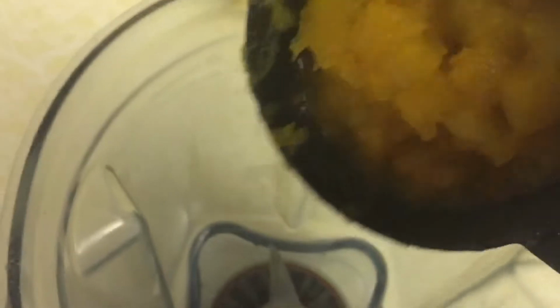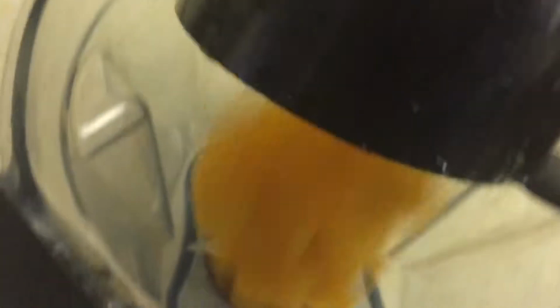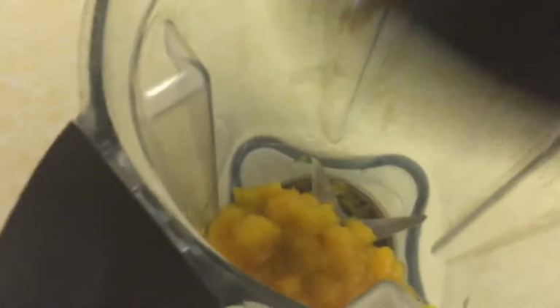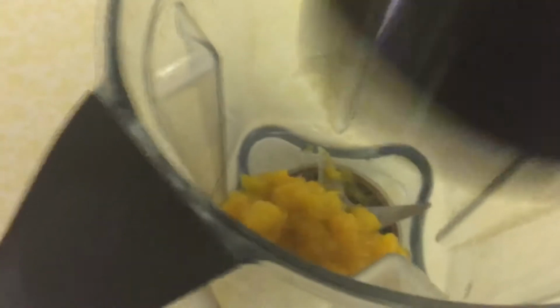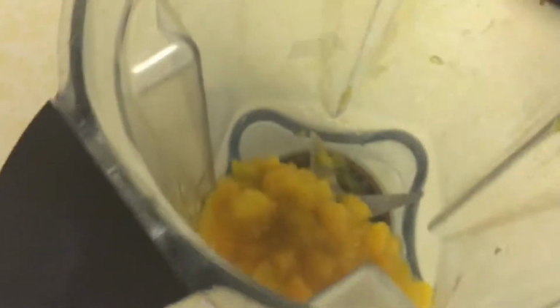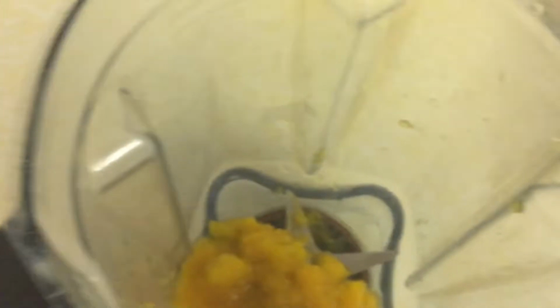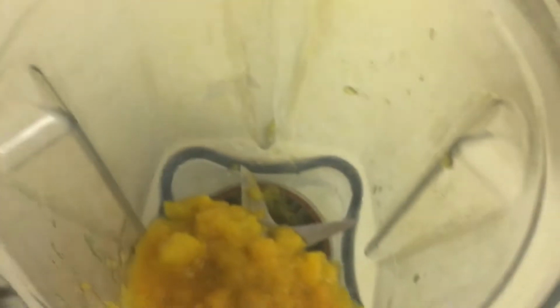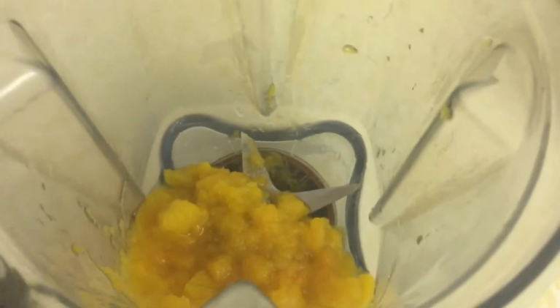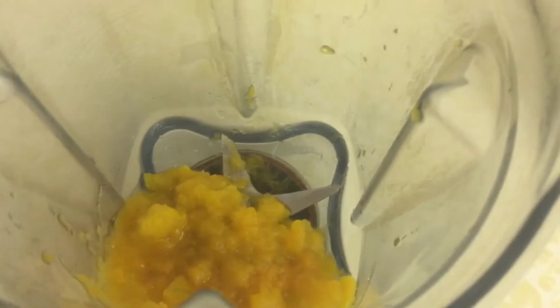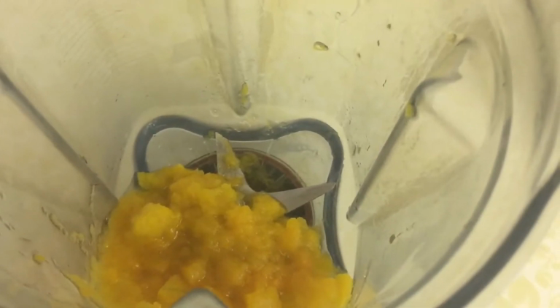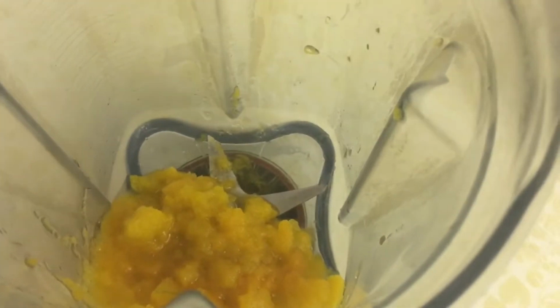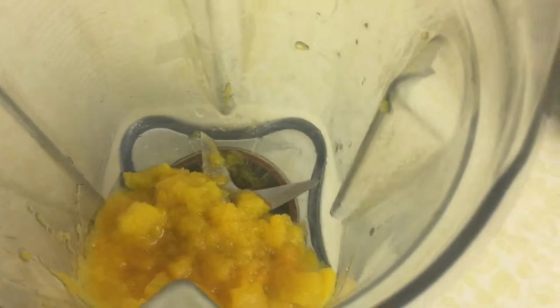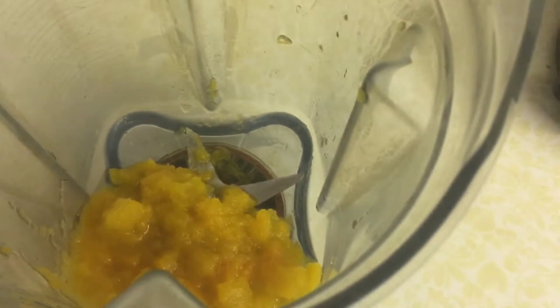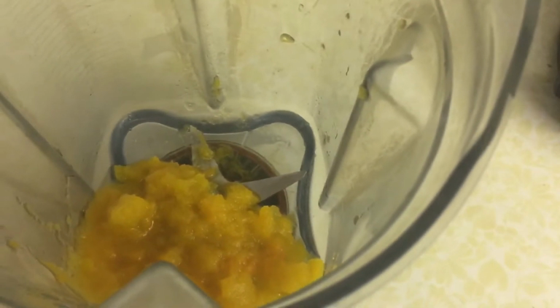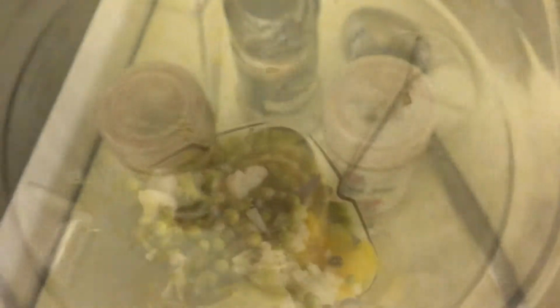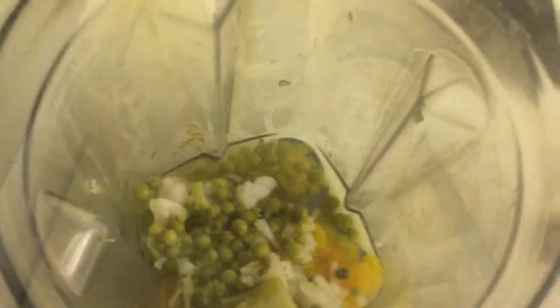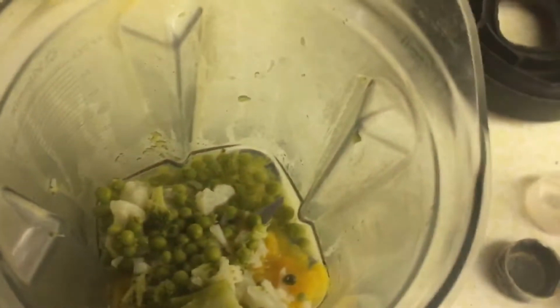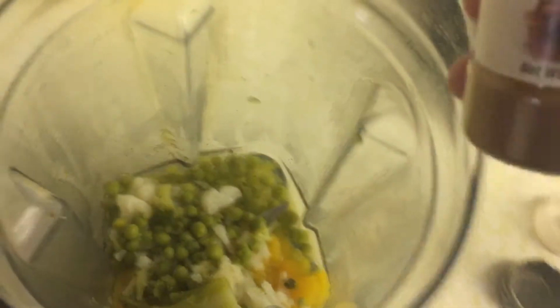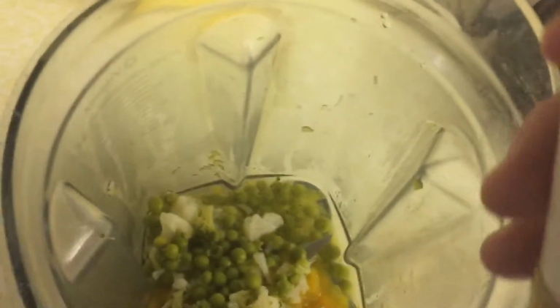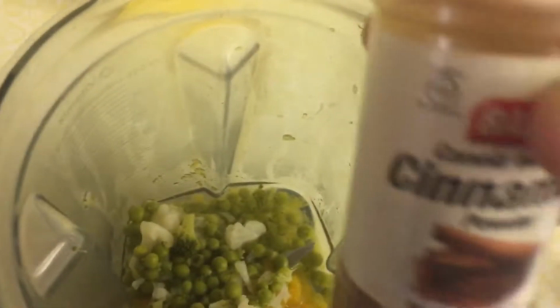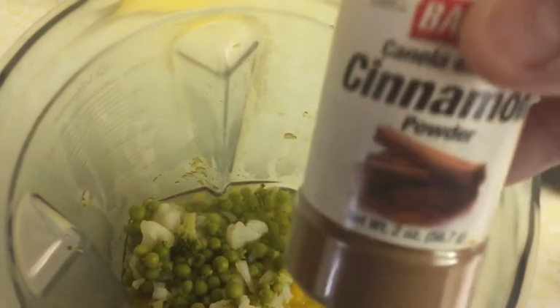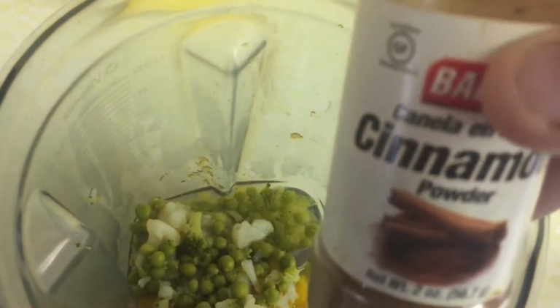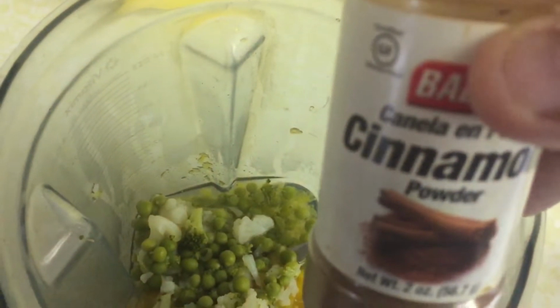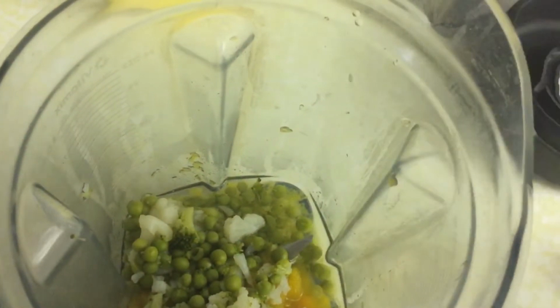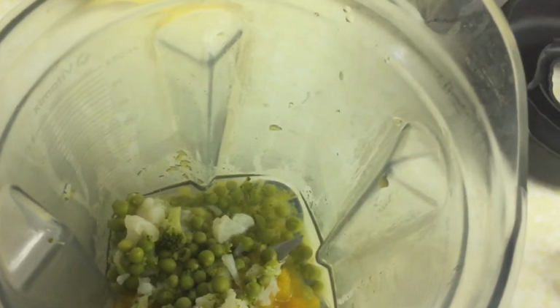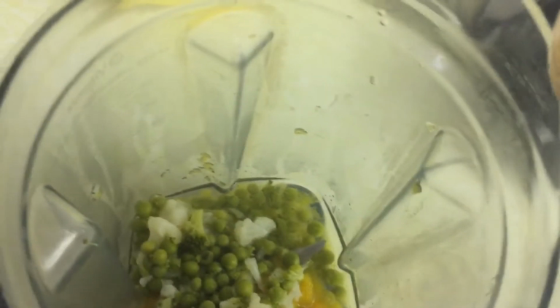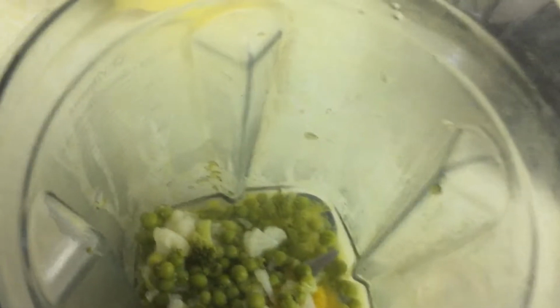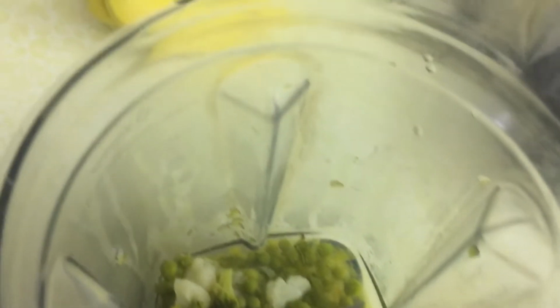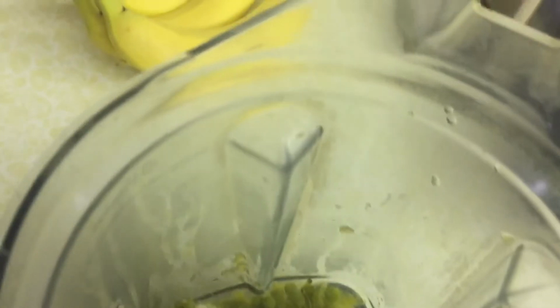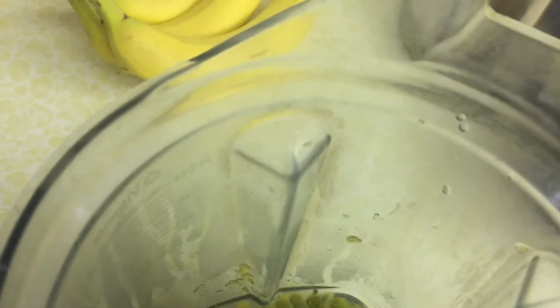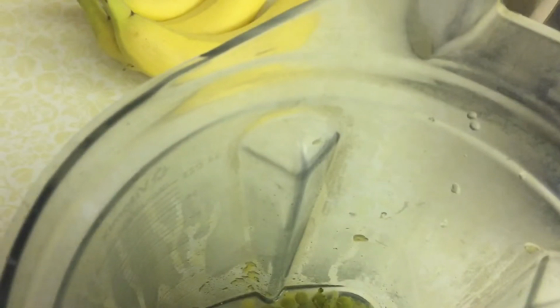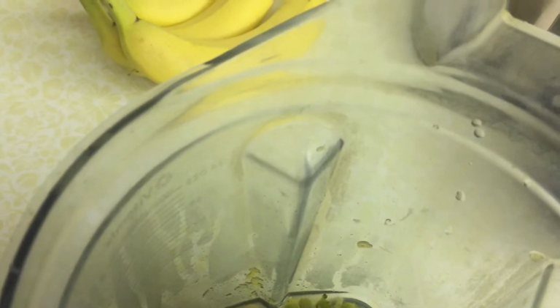We're going to take one cup of butternut squash — that's about good — and put it in the Vitamix.